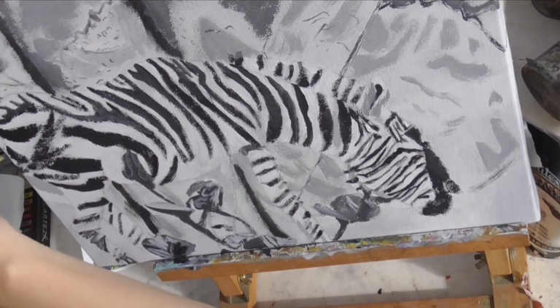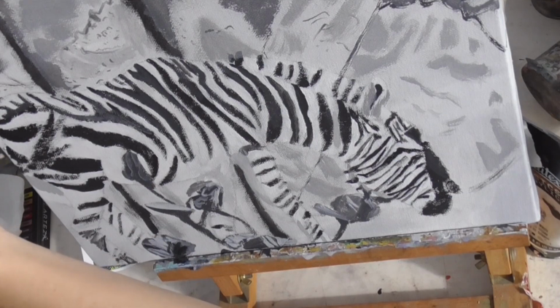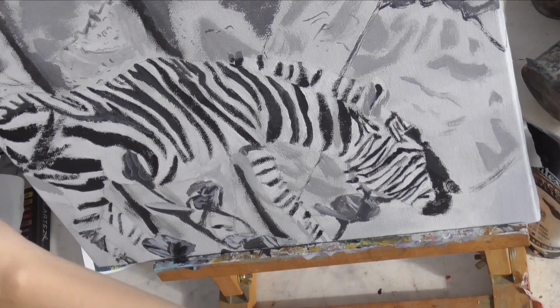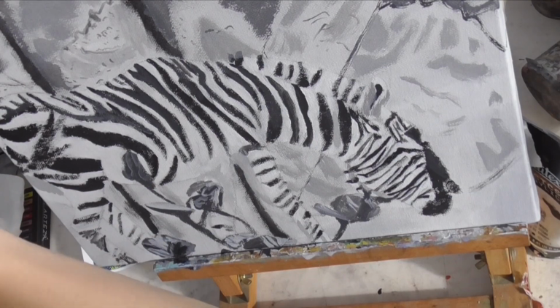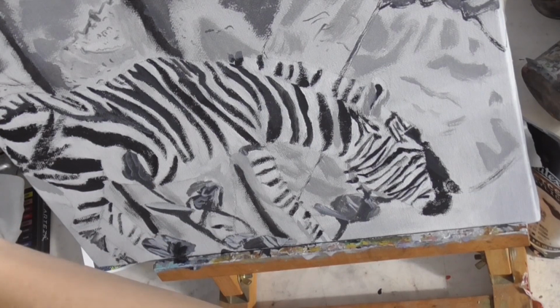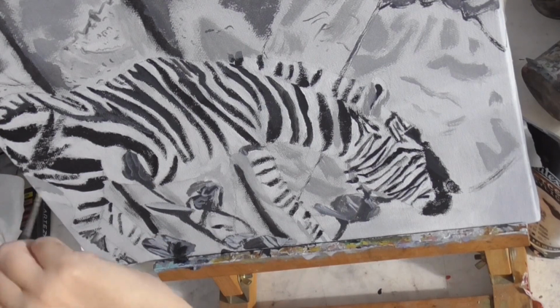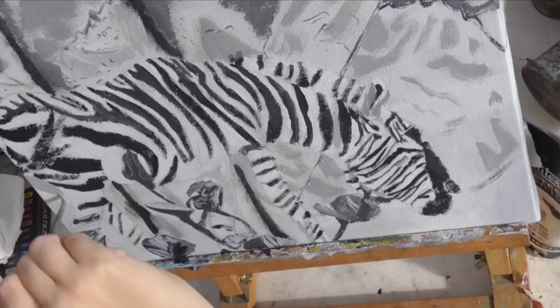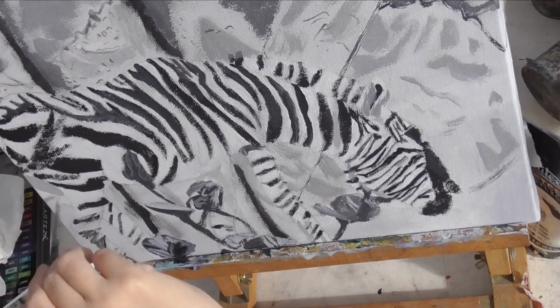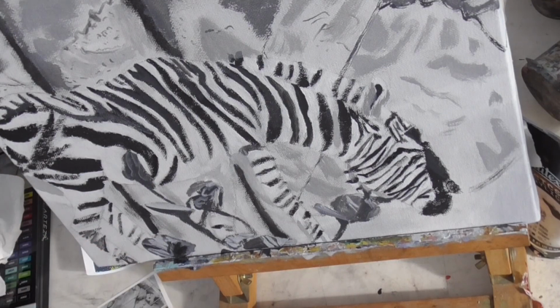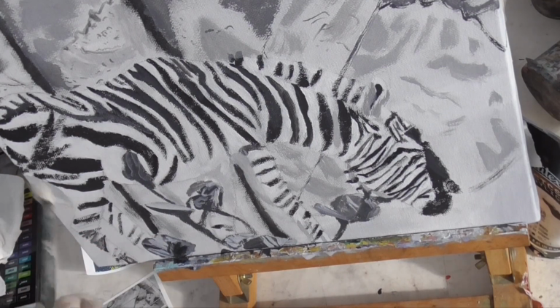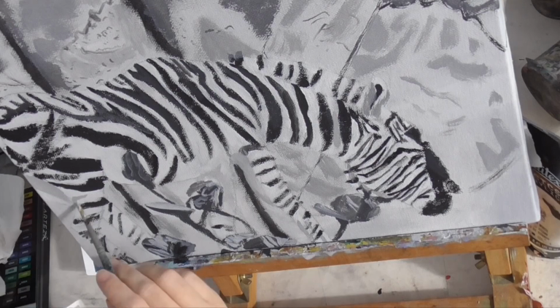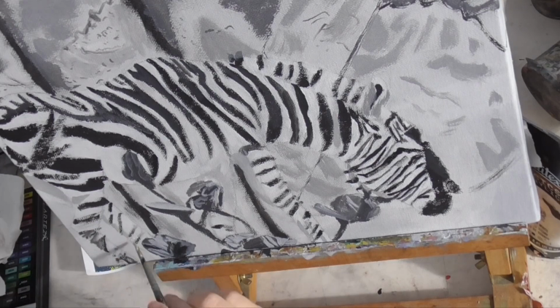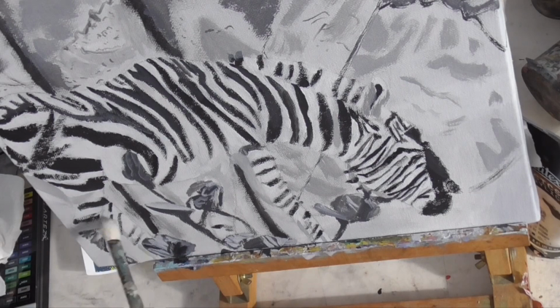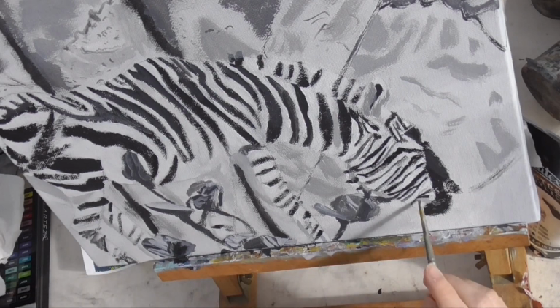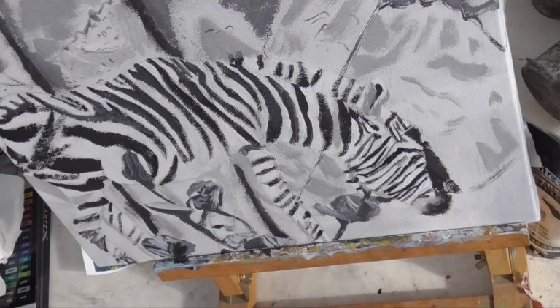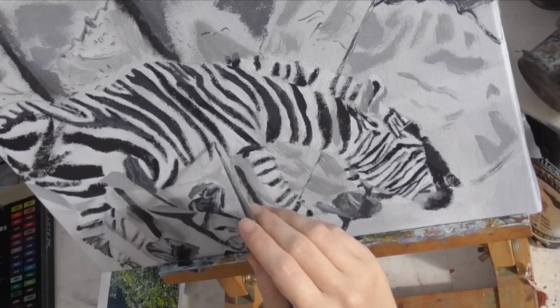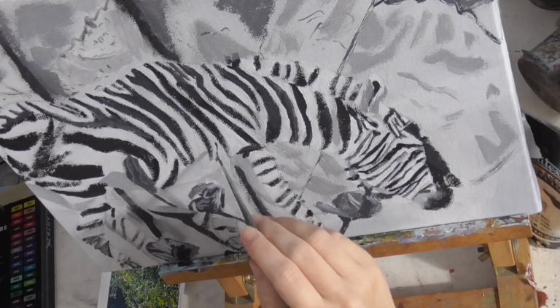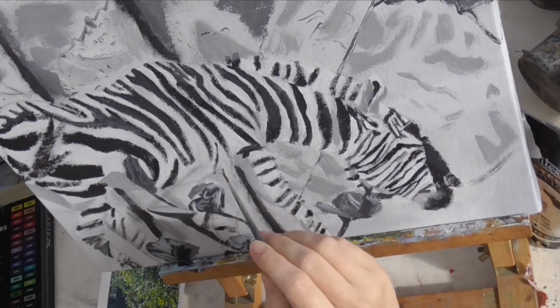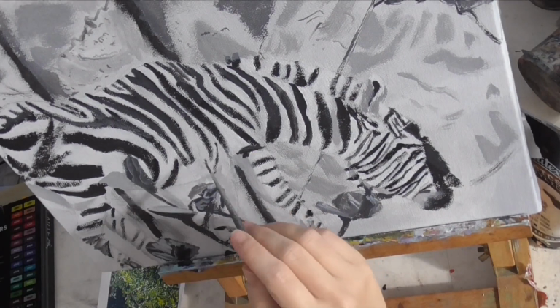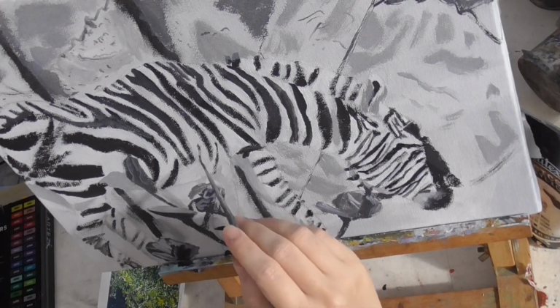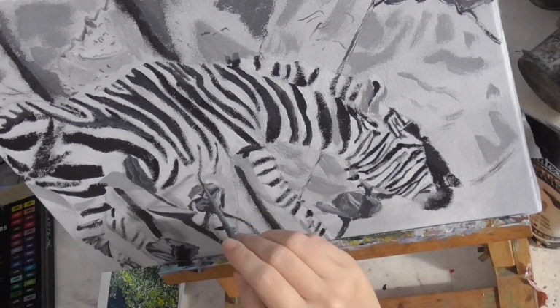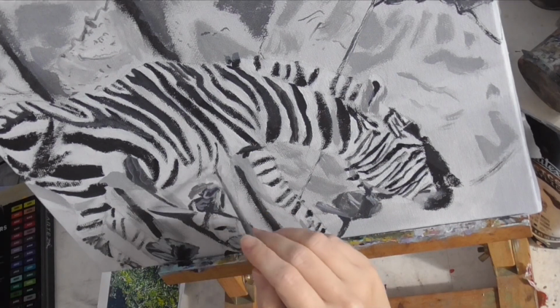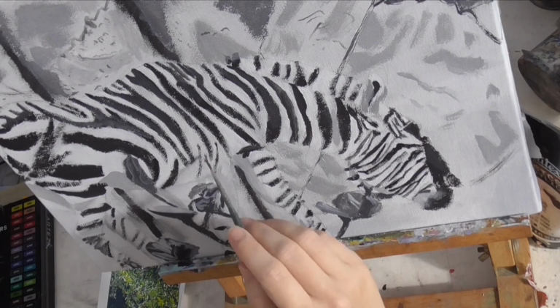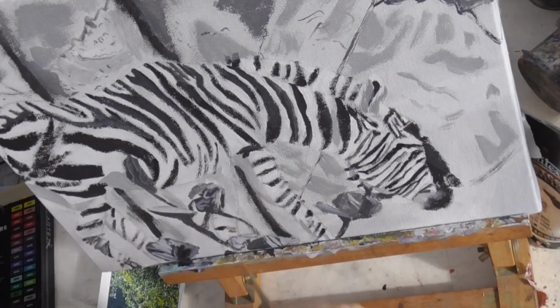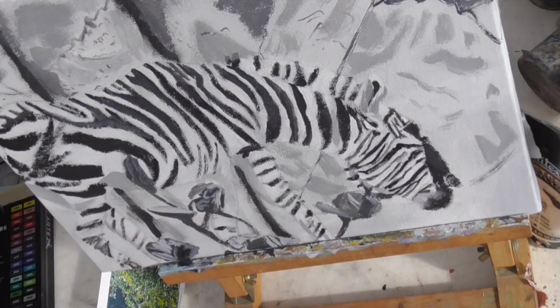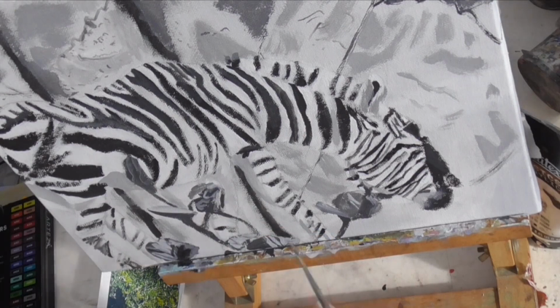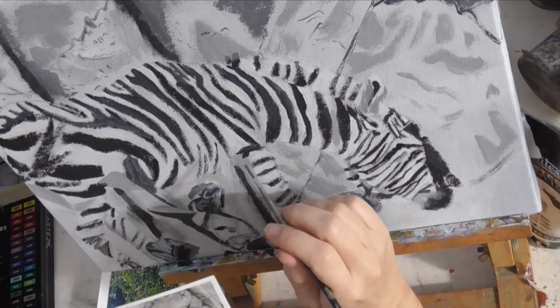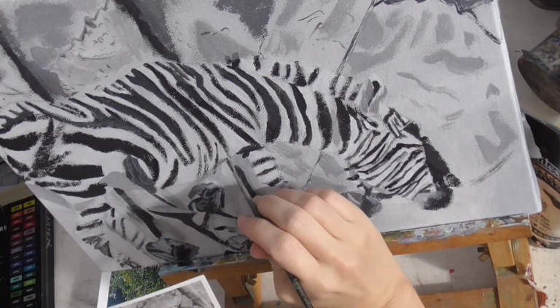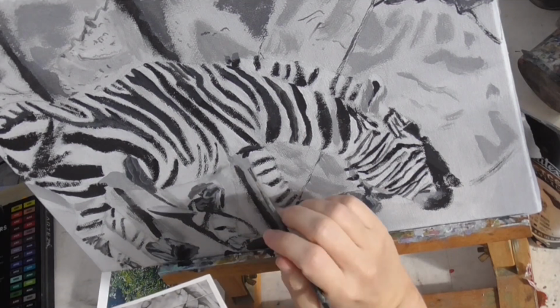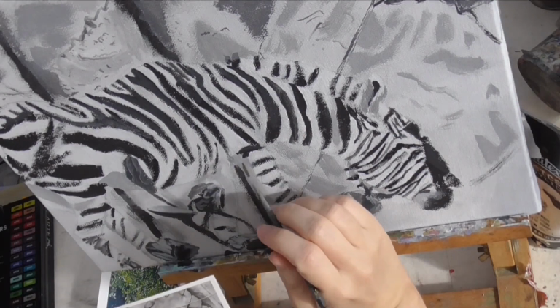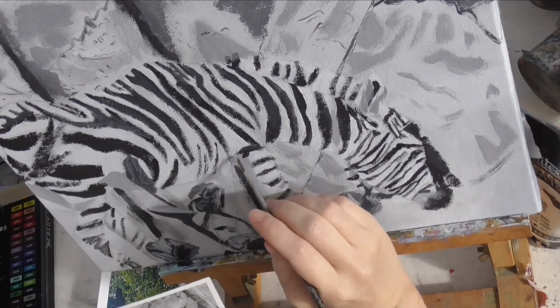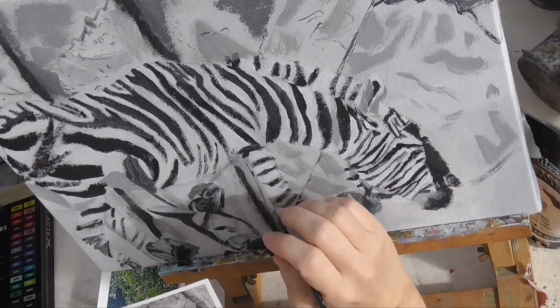The defined edge of this shadow along his back leg shows where that connects to his rear end. And by making these stripes curved, I'm showing the roundness of his belly.